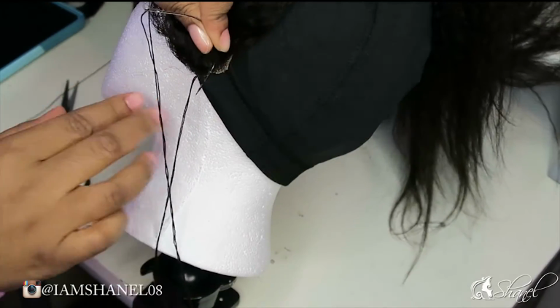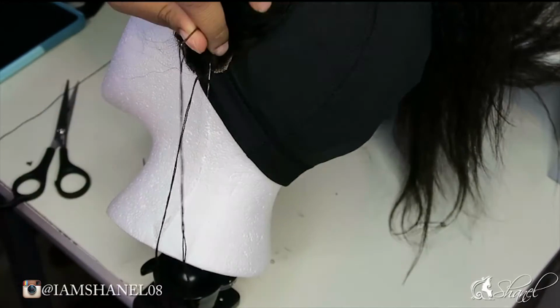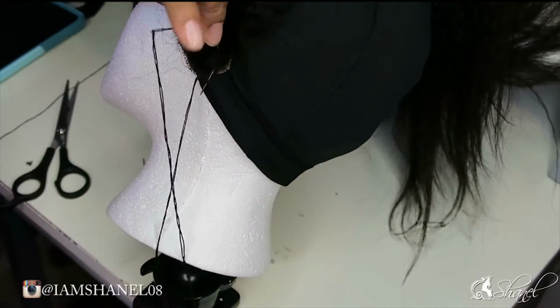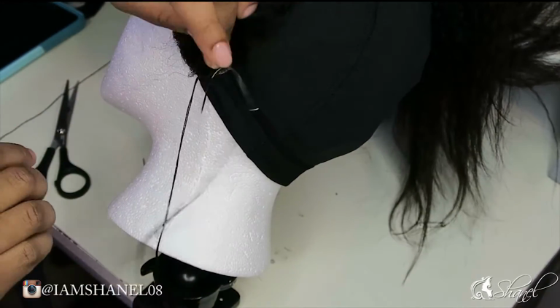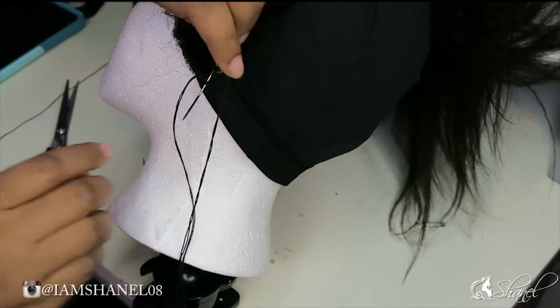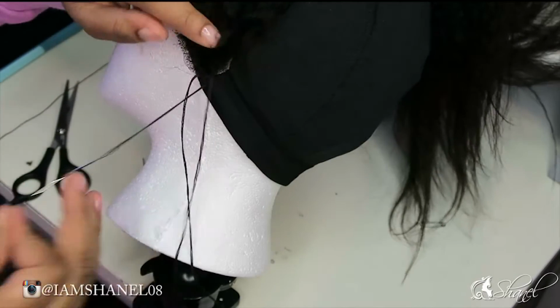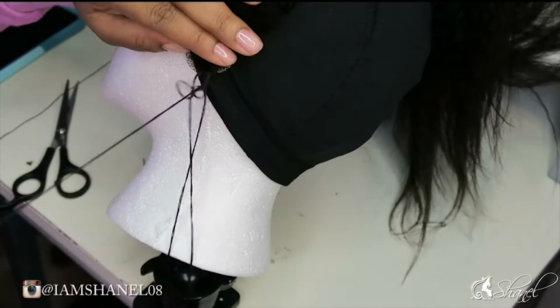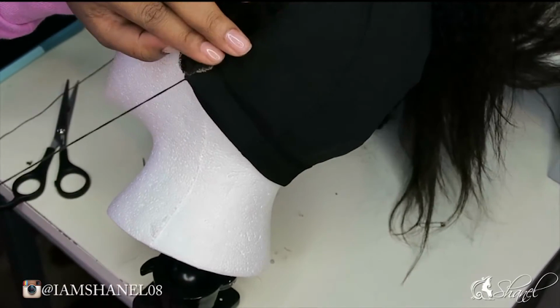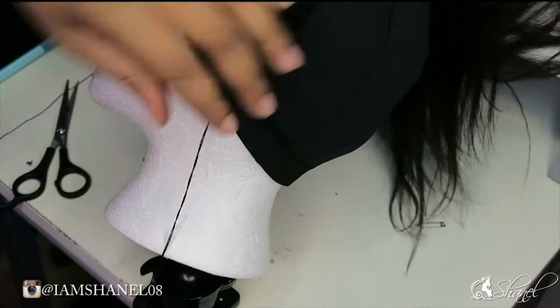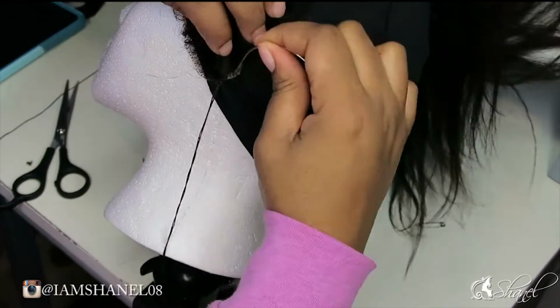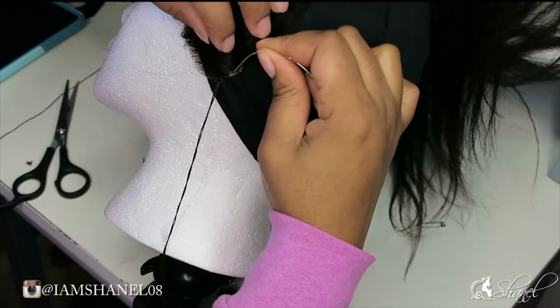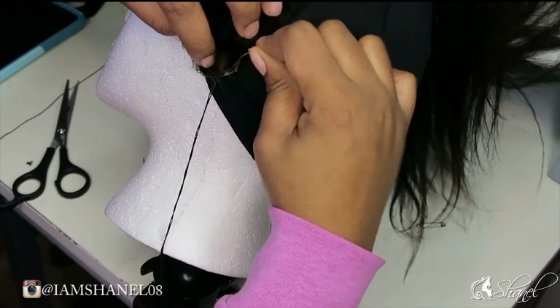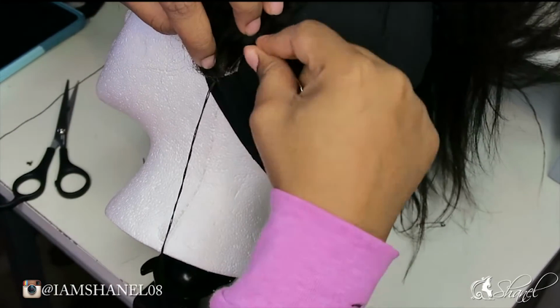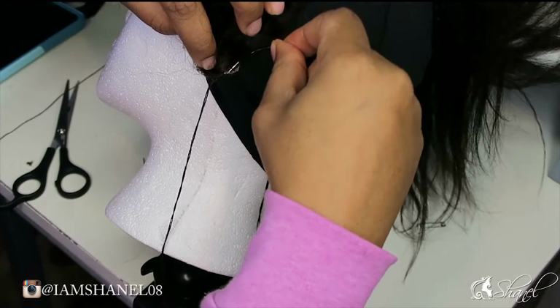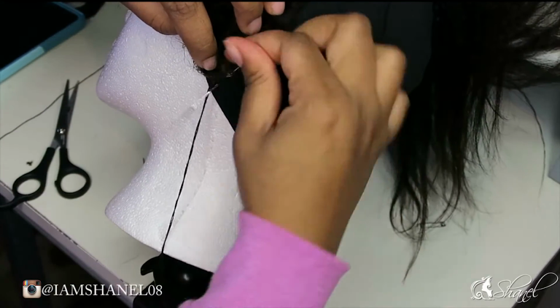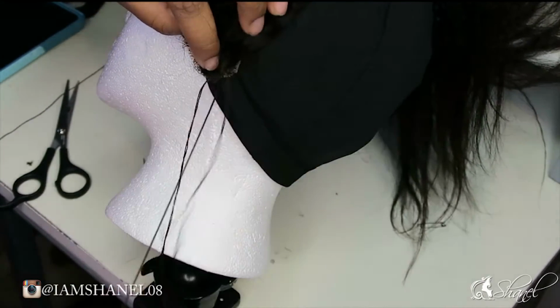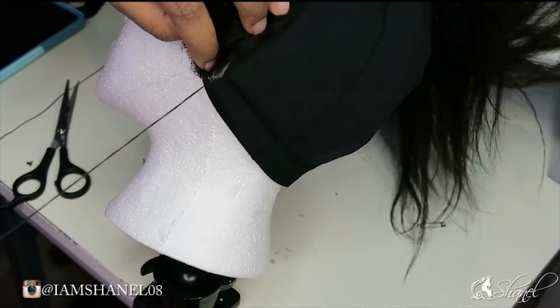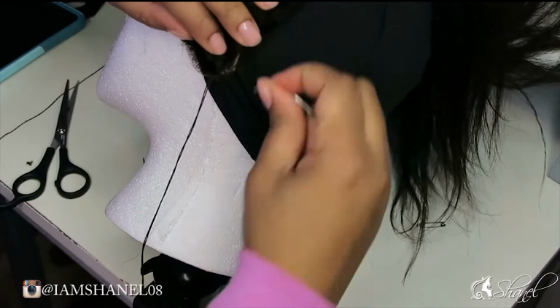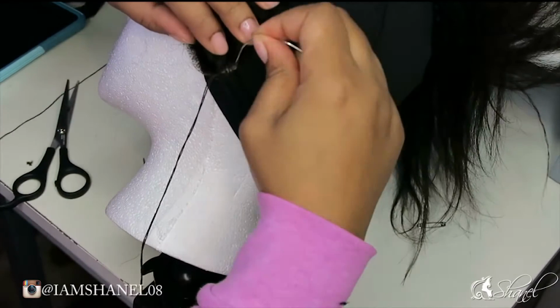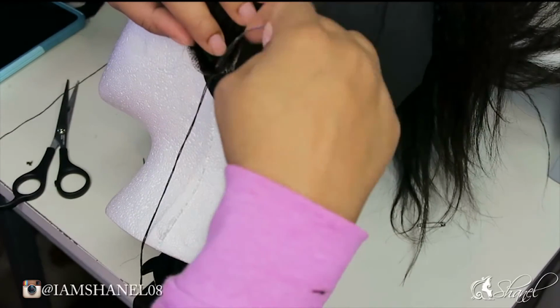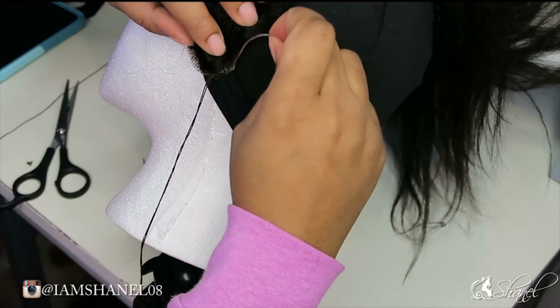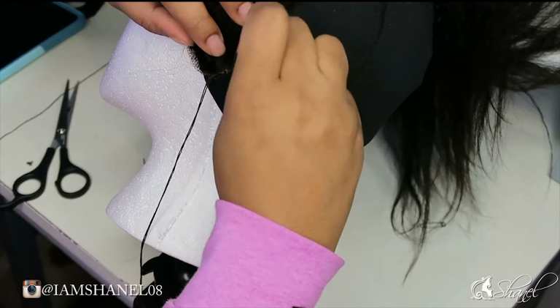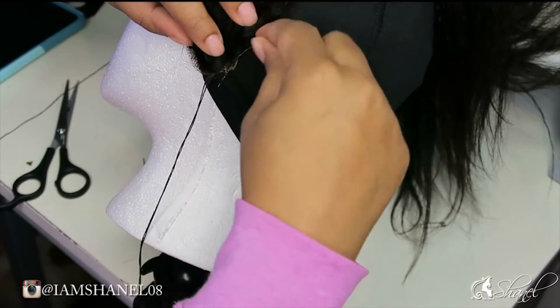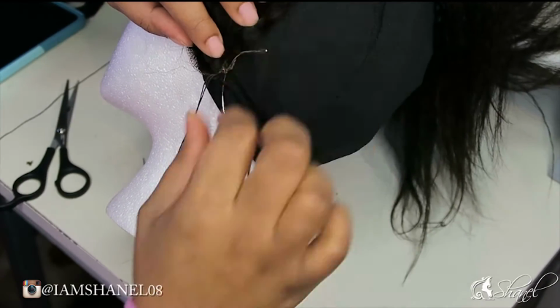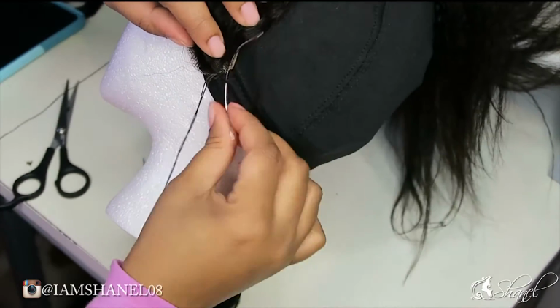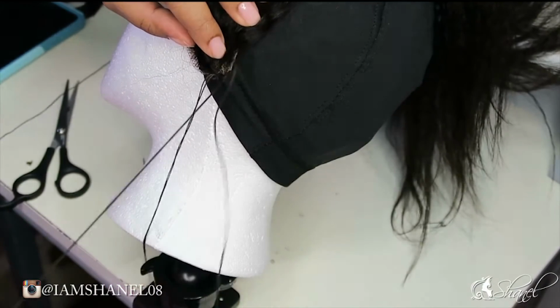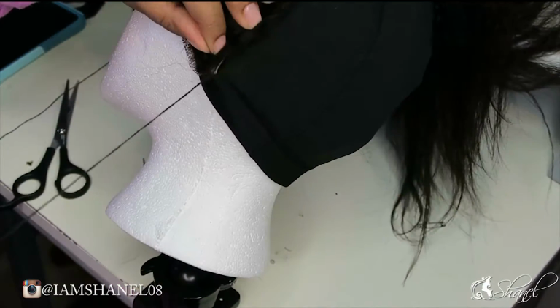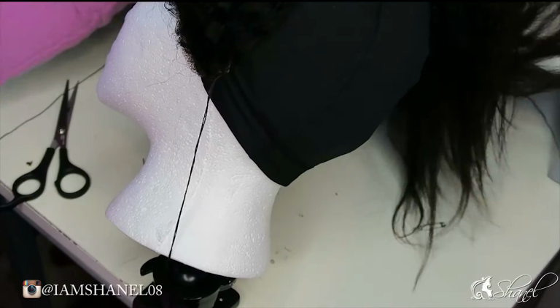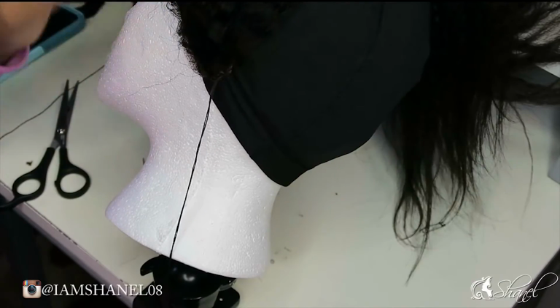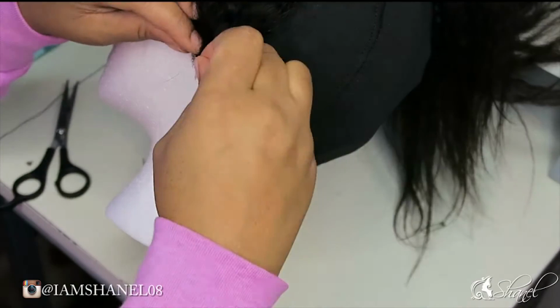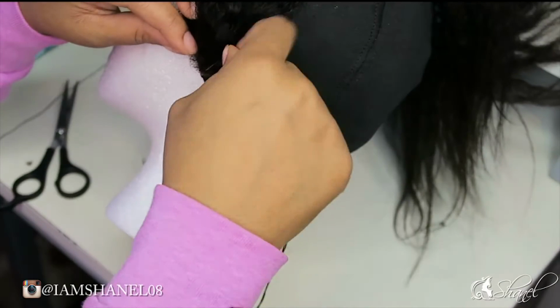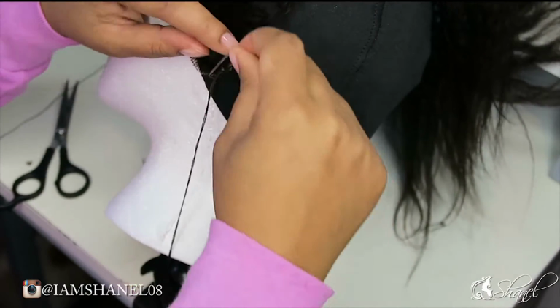As you can see, I am just sewing down the side of the frontal. Once I complete this side, I'm going to pull the lace frontal really tight and start to sew down the back portion of it, which you'll see here in a little bit.